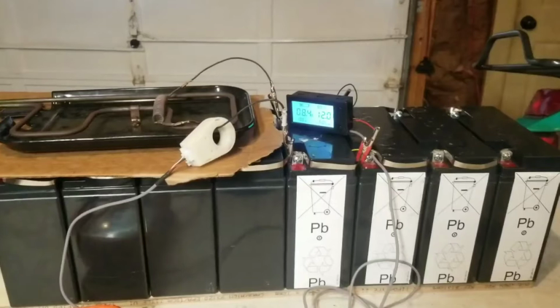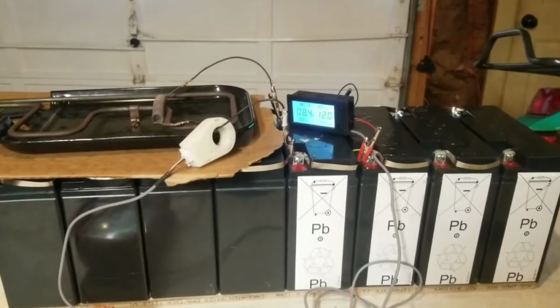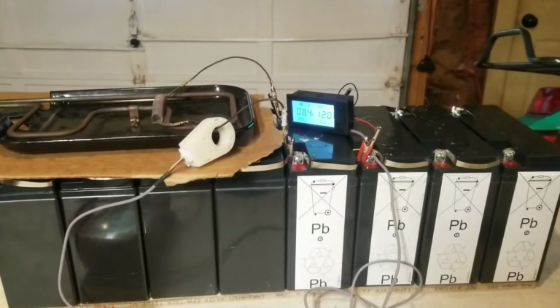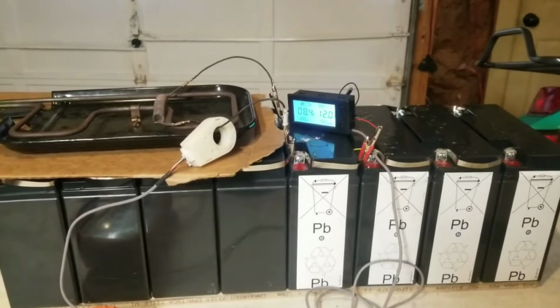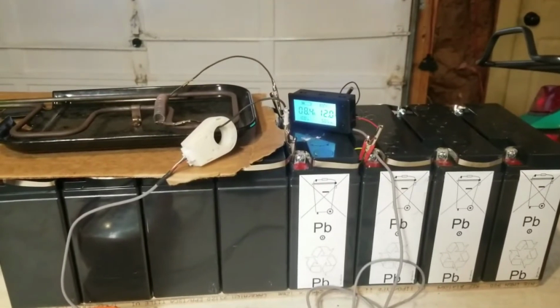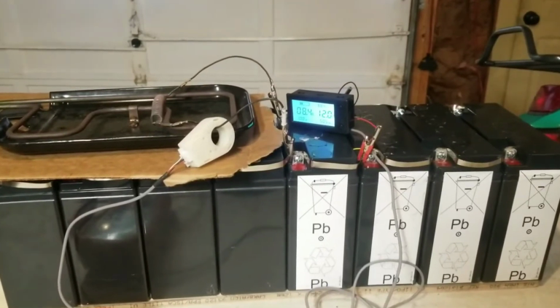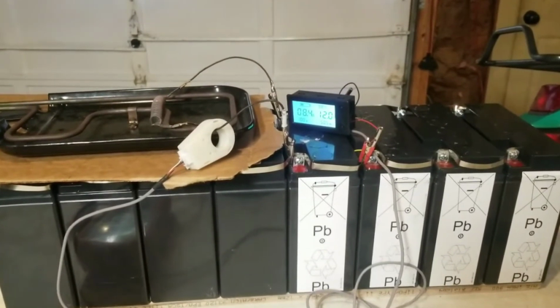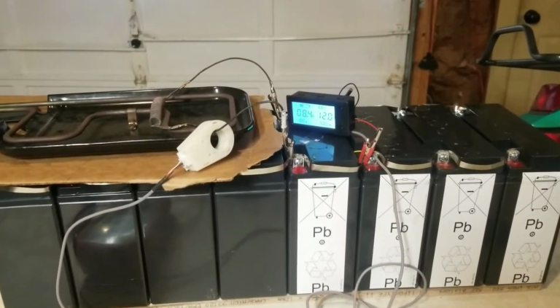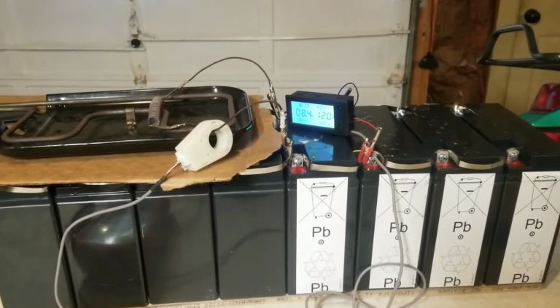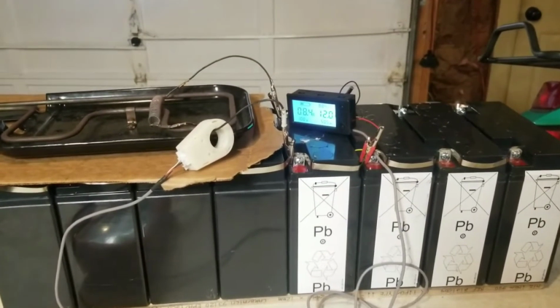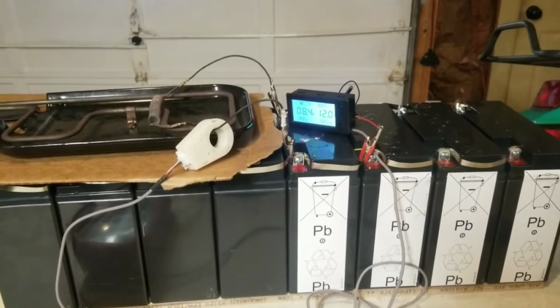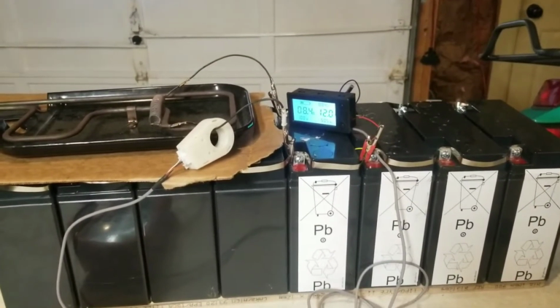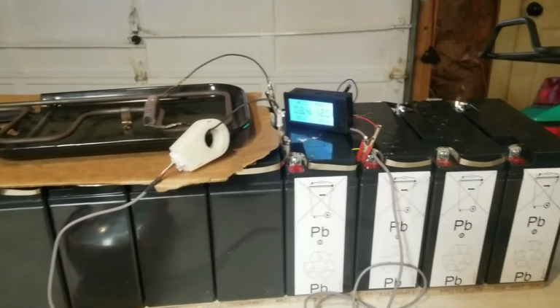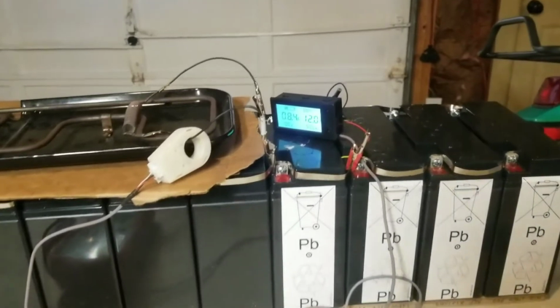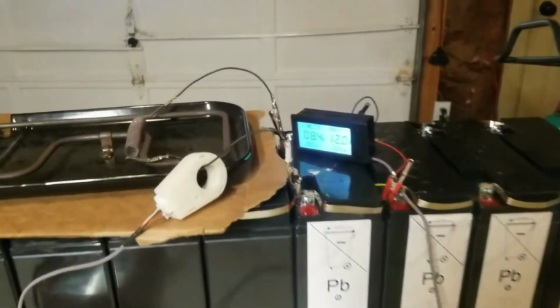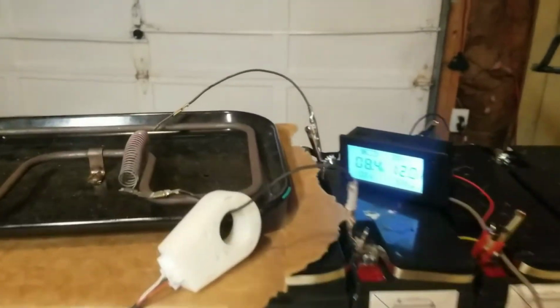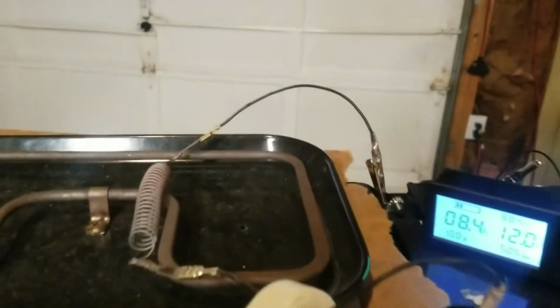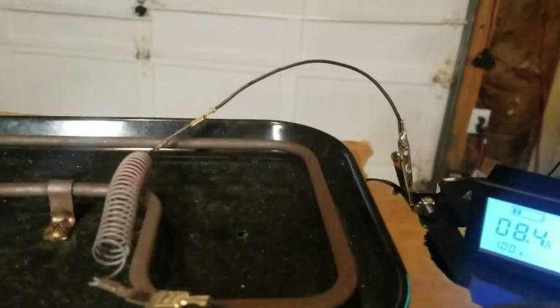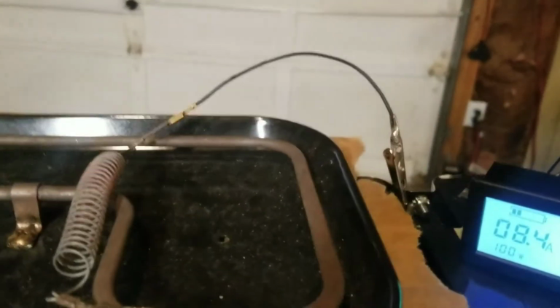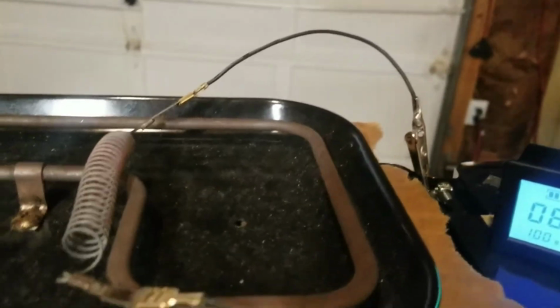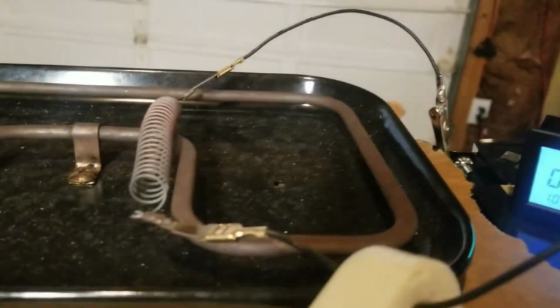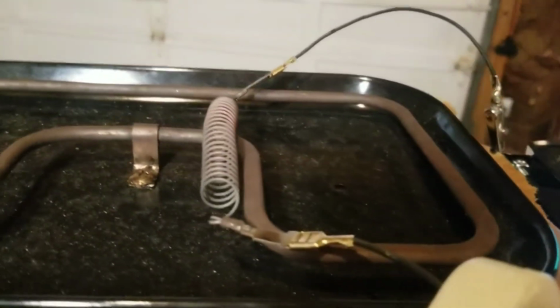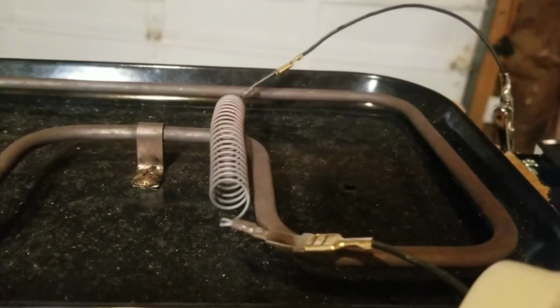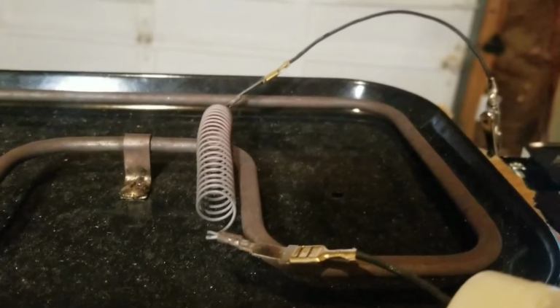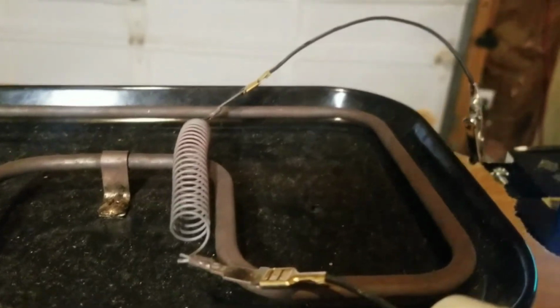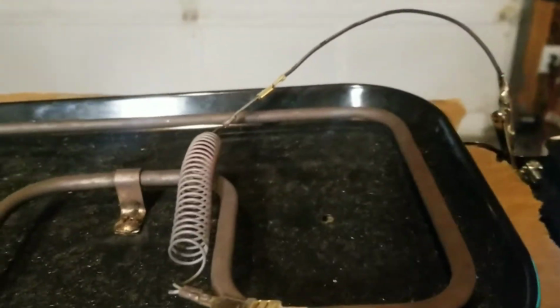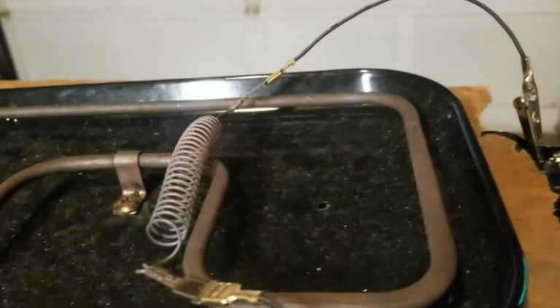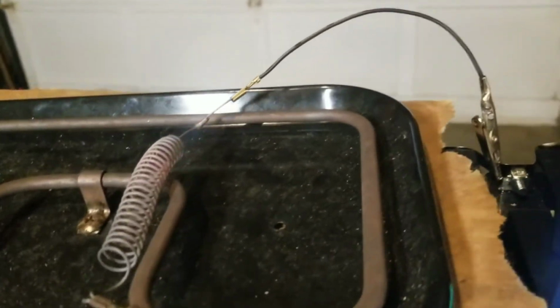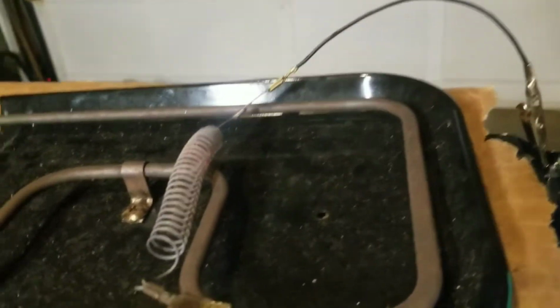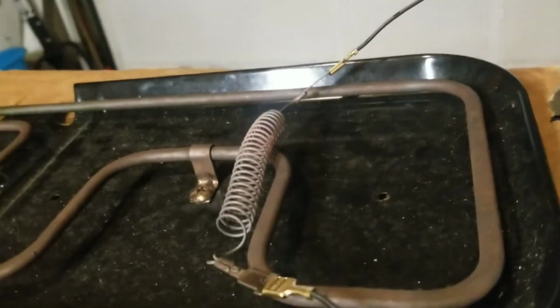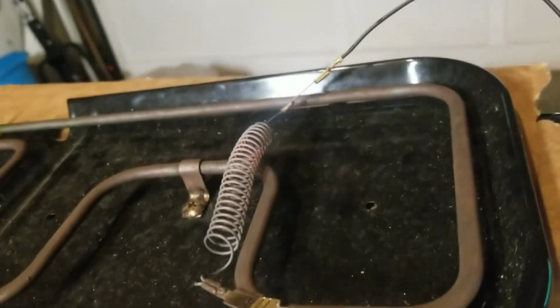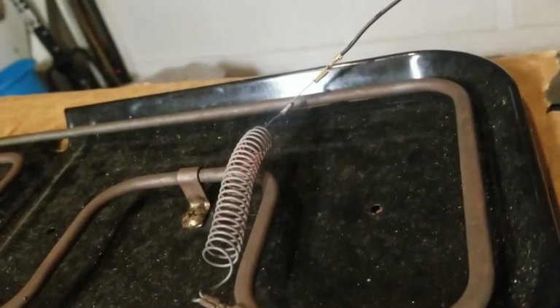I'm just sitting in the shop testing some batteries and I needed a certain resistance, like a power resistor, and I didn't have one. So I just wanted to show you how to make one if you want to do it. It's pretty dangerous but just take precautions.